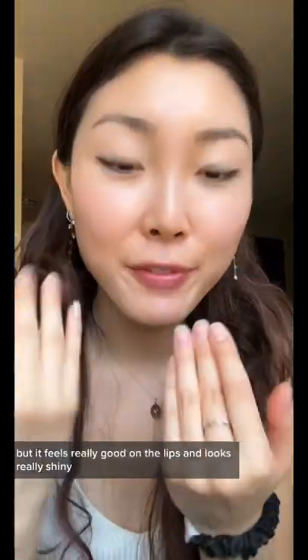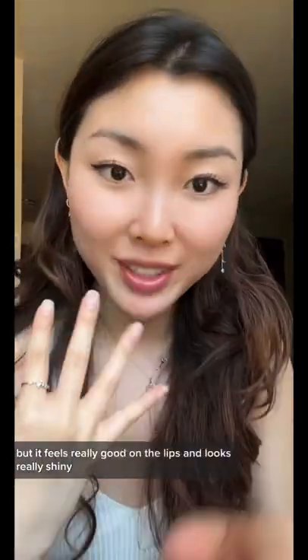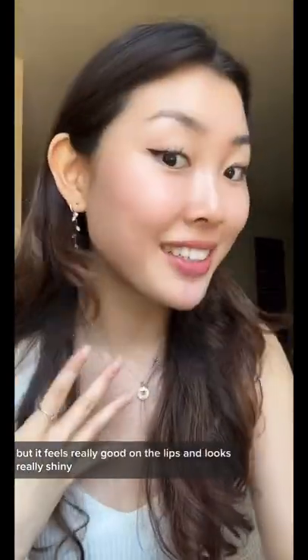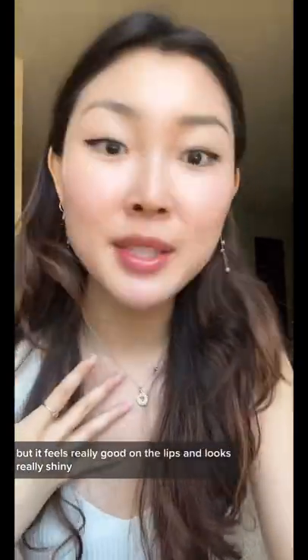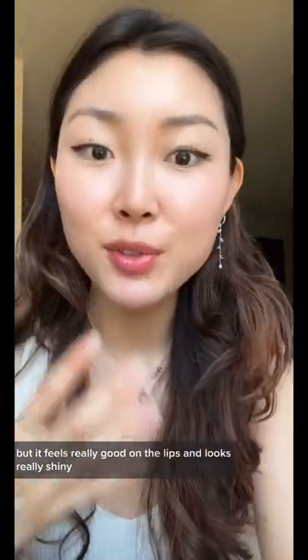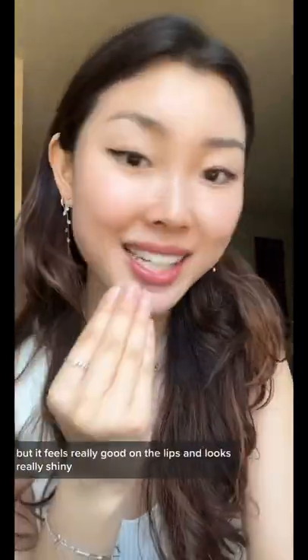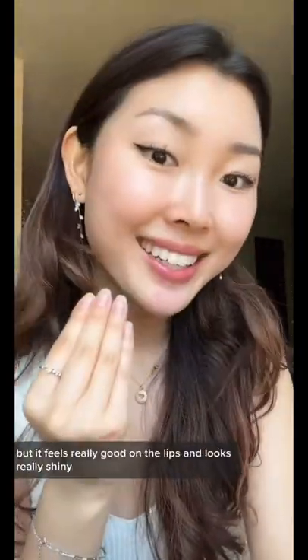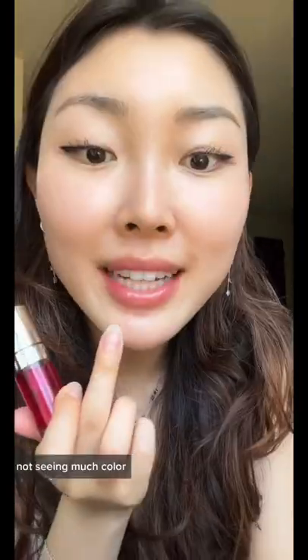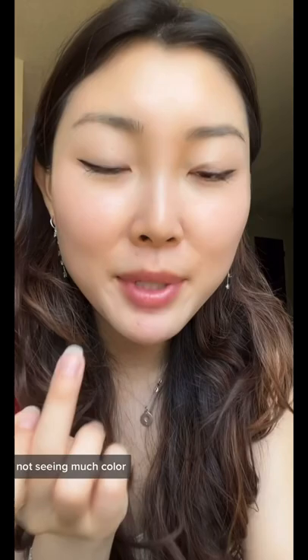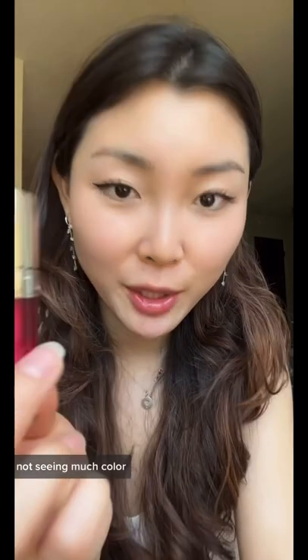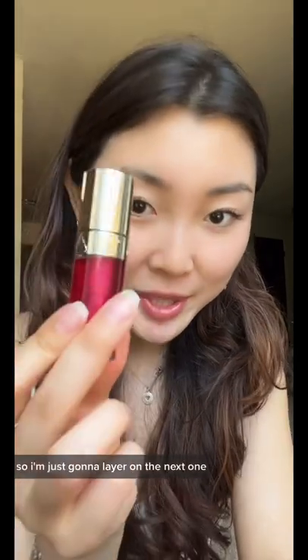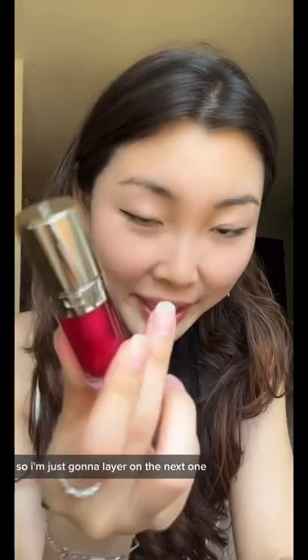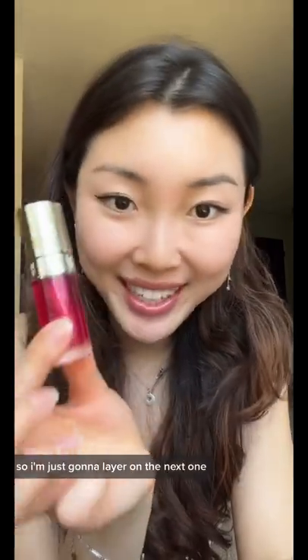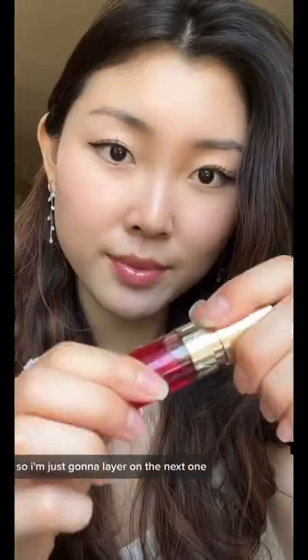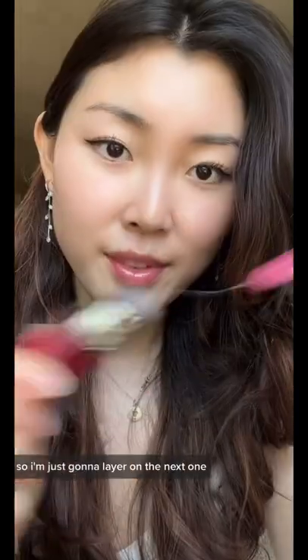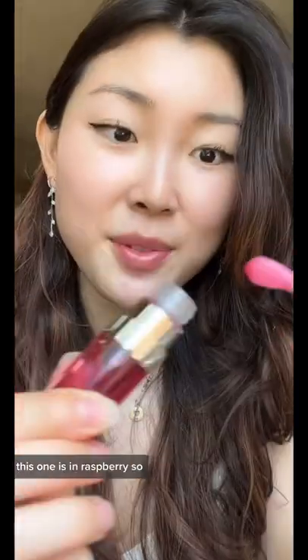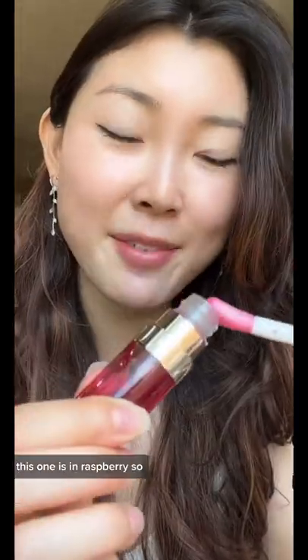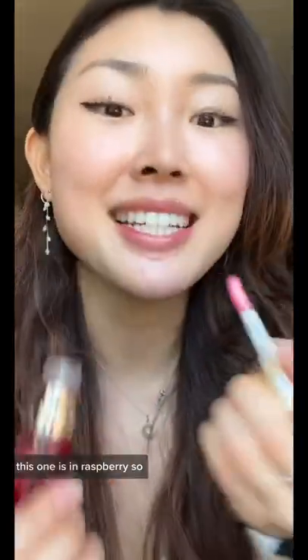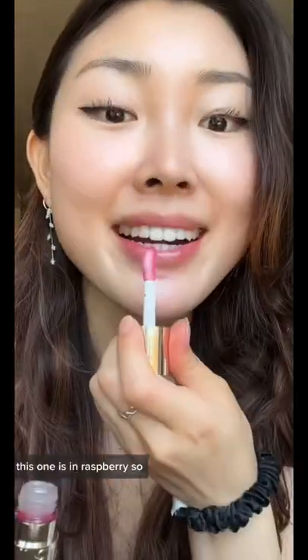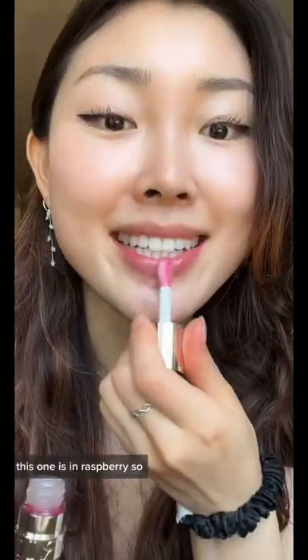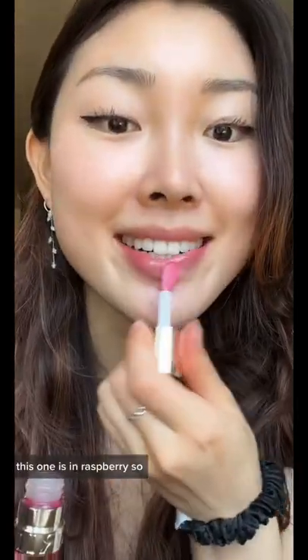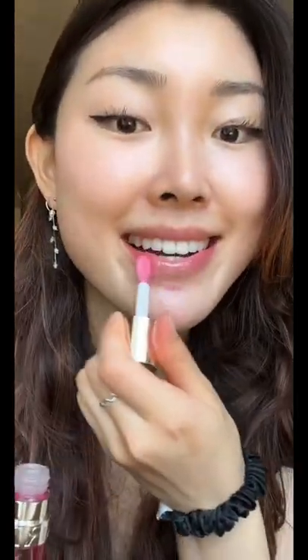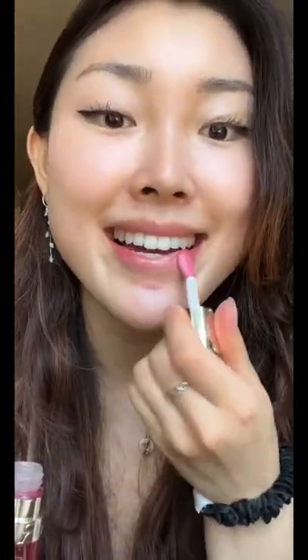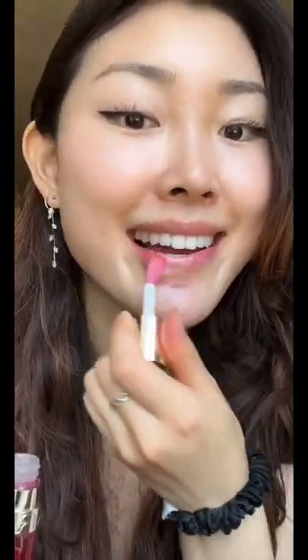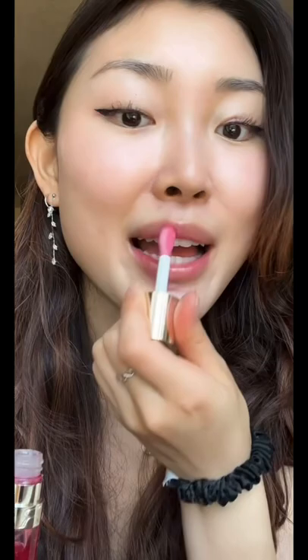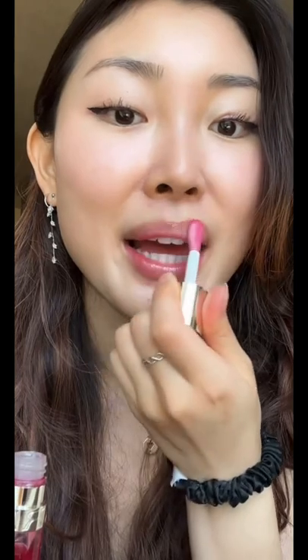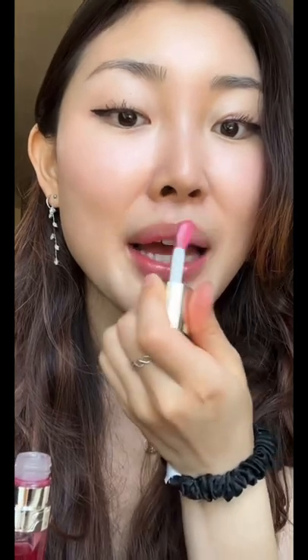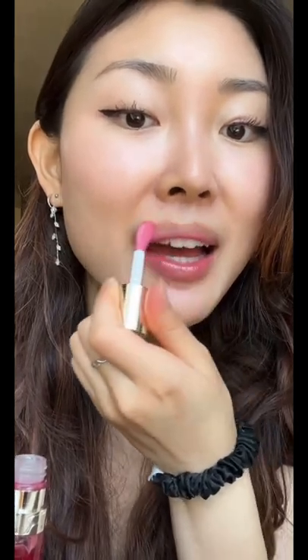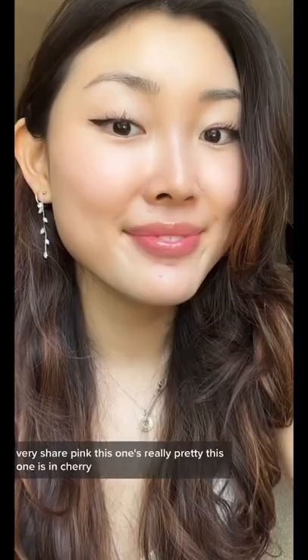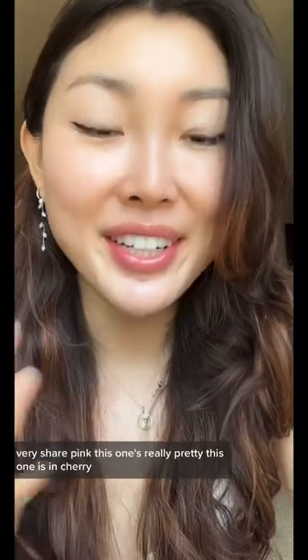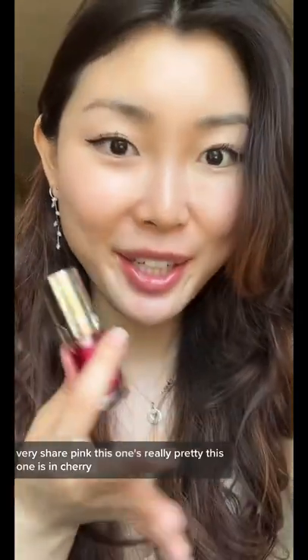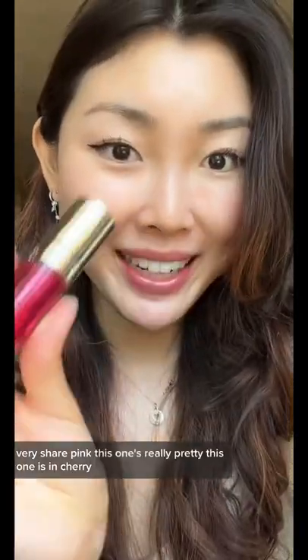But it feels really good on the lips and it looks really shiny. I'm not seeing much color, so I'm just gonna layer on the next one. This one is in Raspberry — very sheer pink.